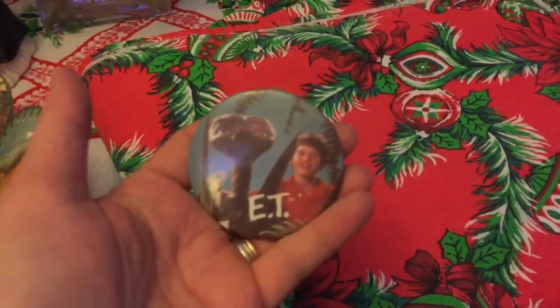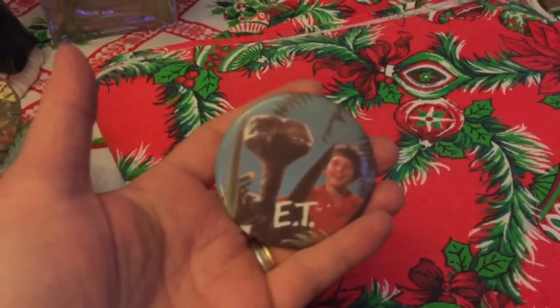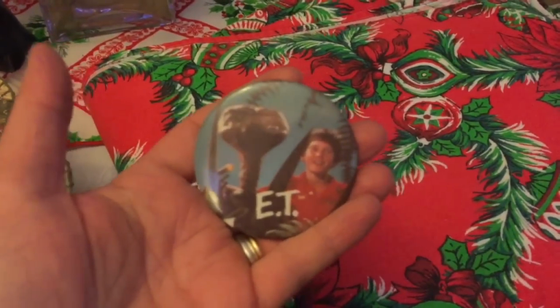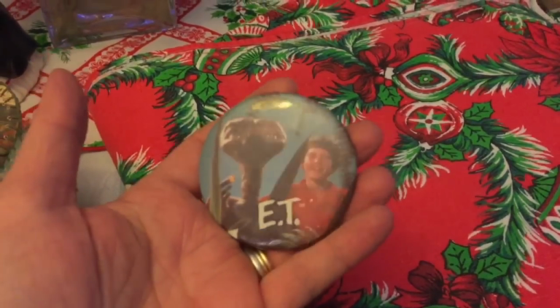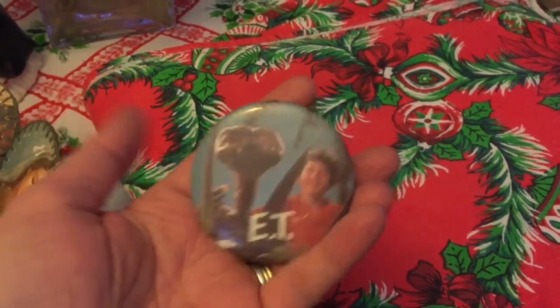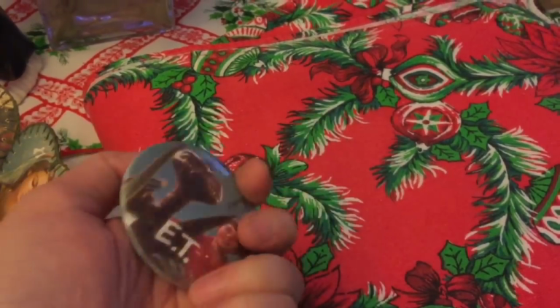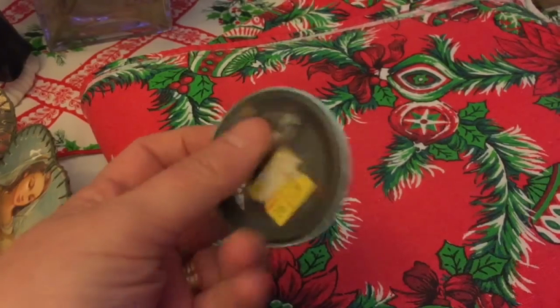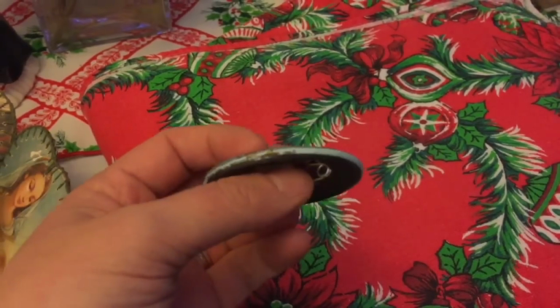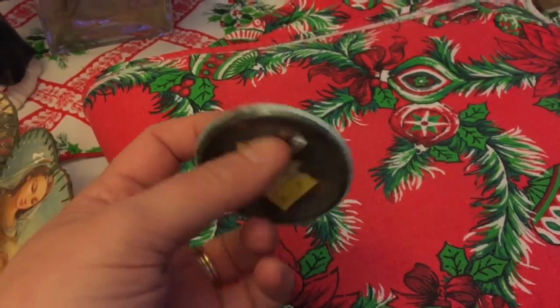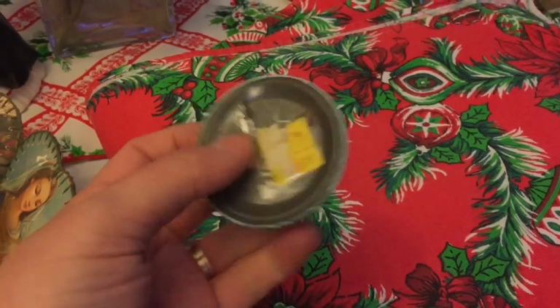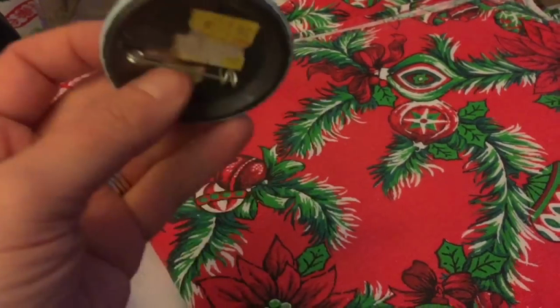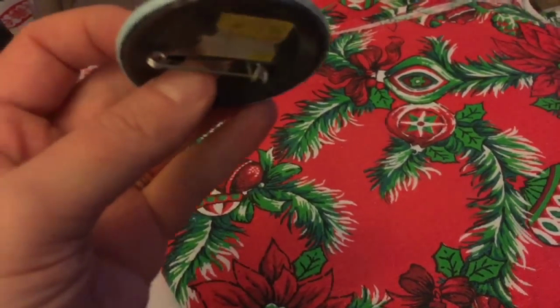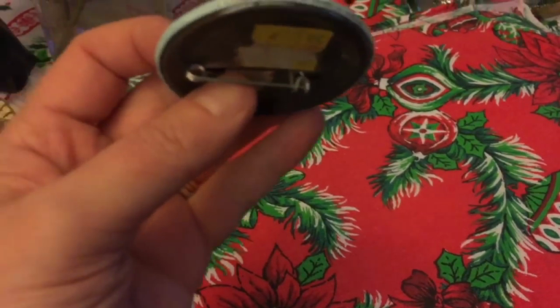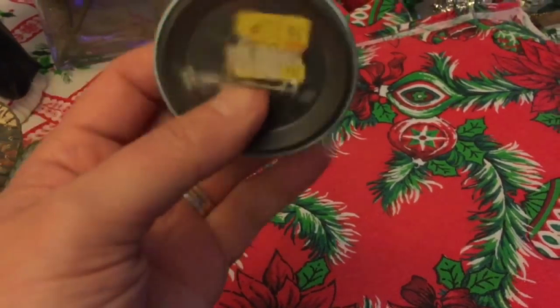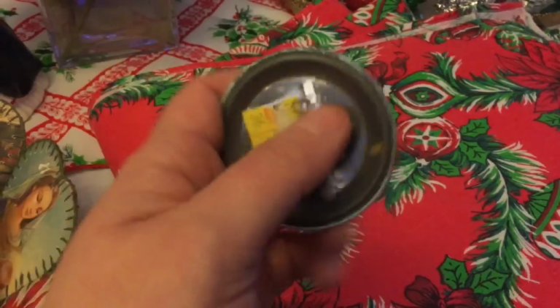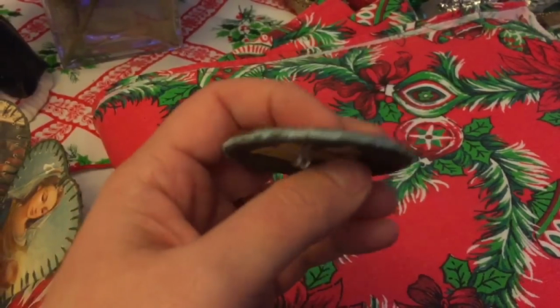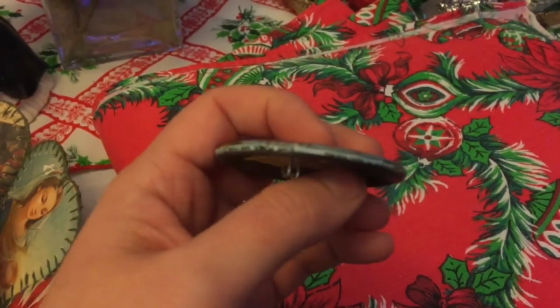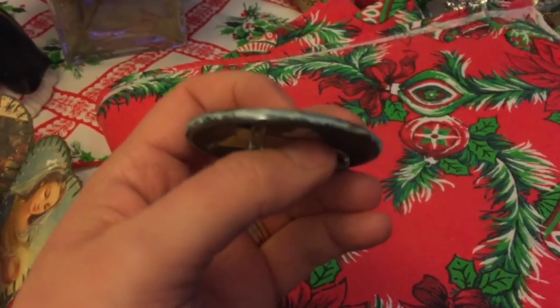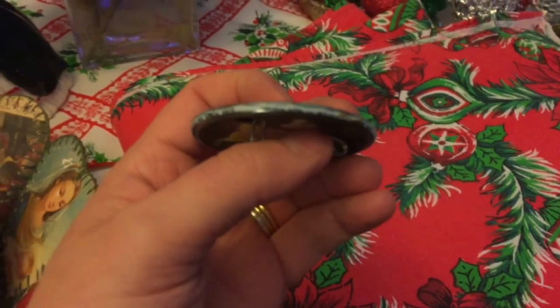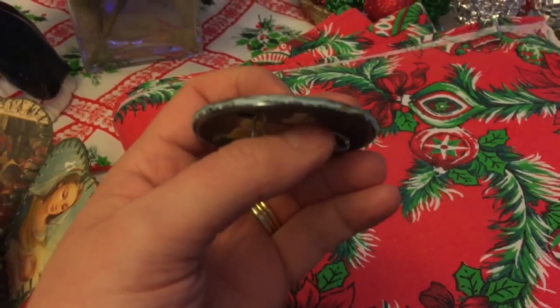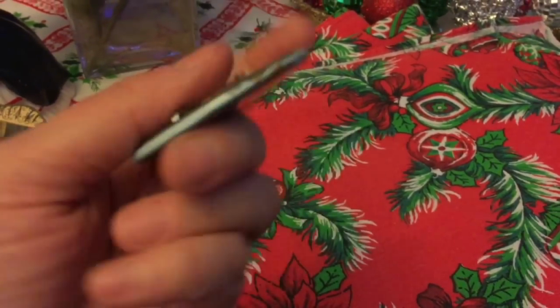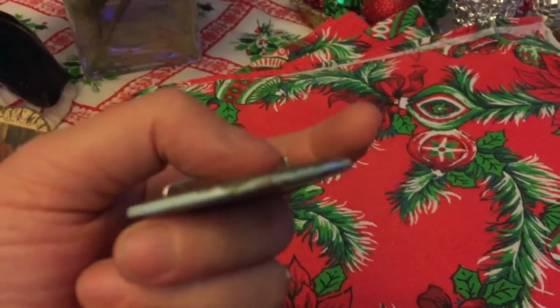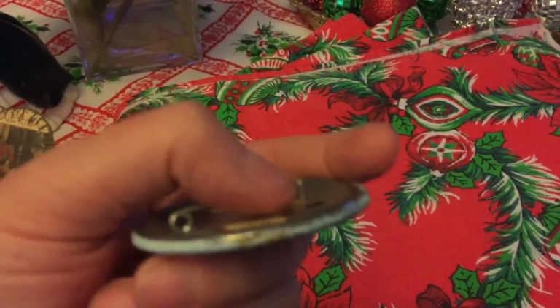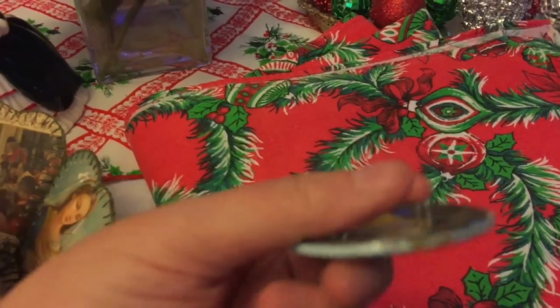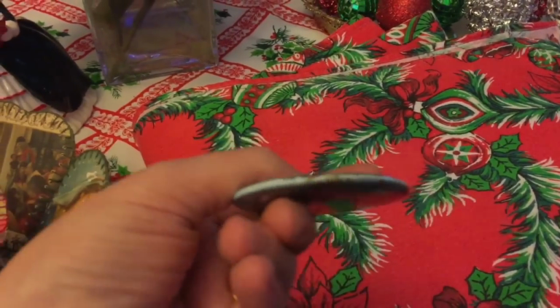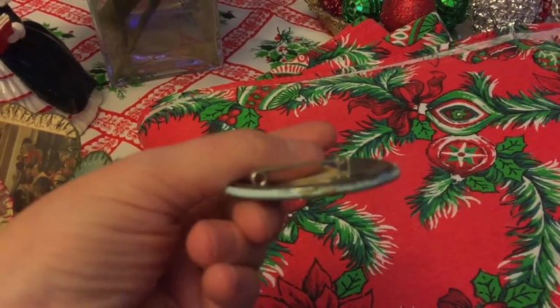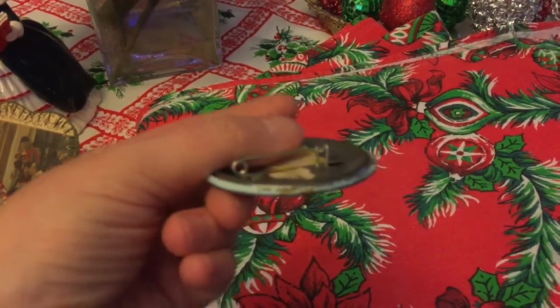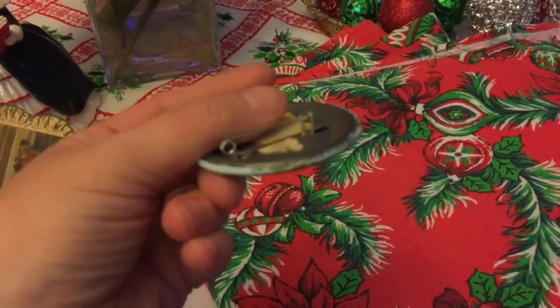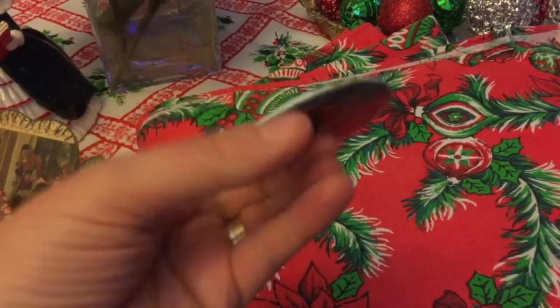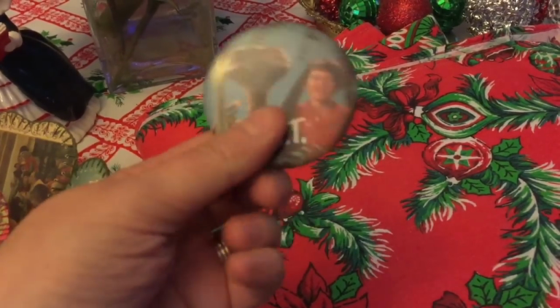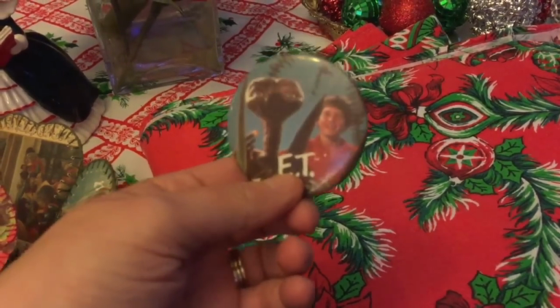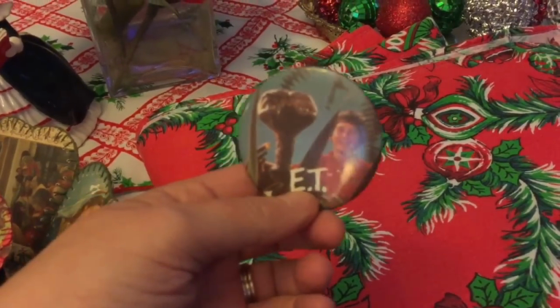The last thing I got is this ET button and I got this at the thrift store. I paid $1.79 for it. It says 1982 on the side, so I thought that was kind of neat.